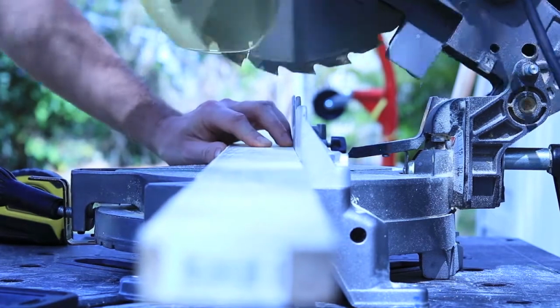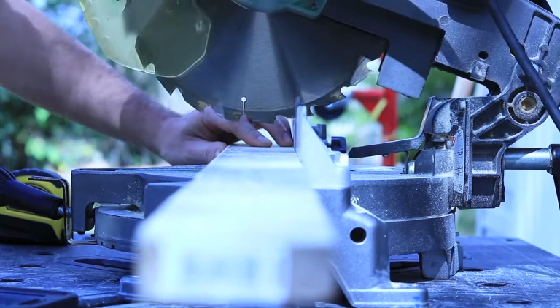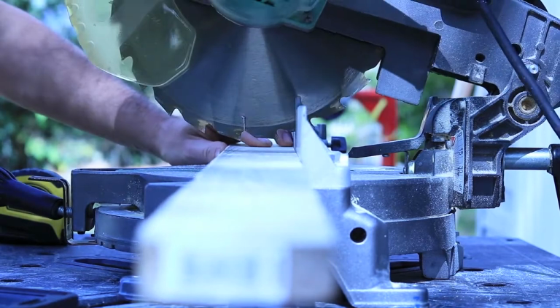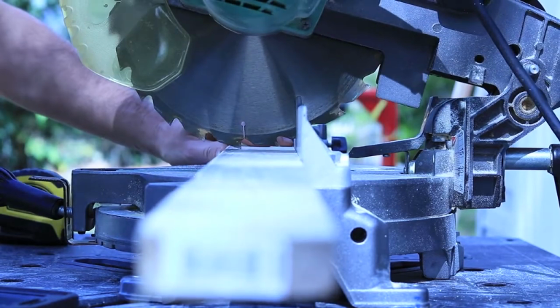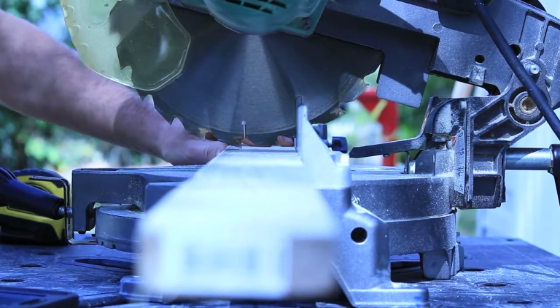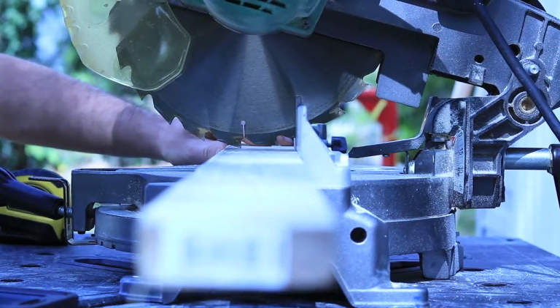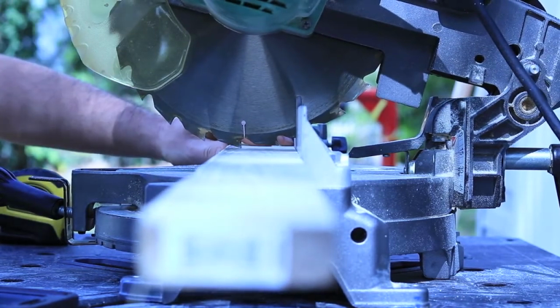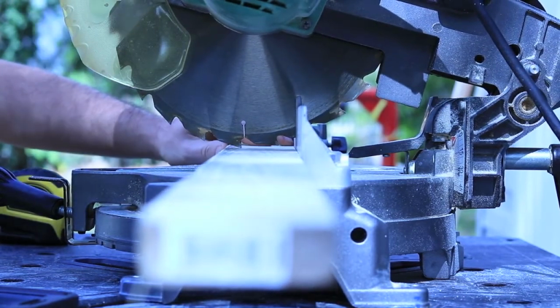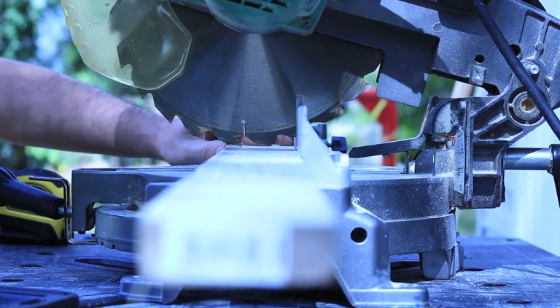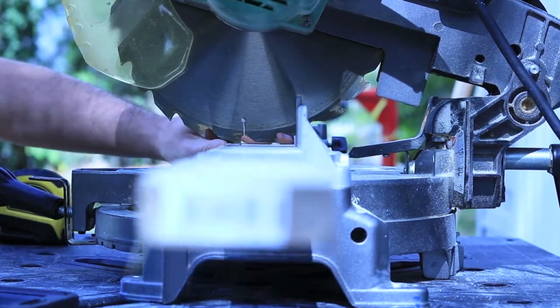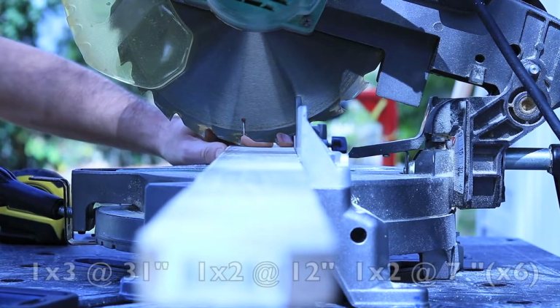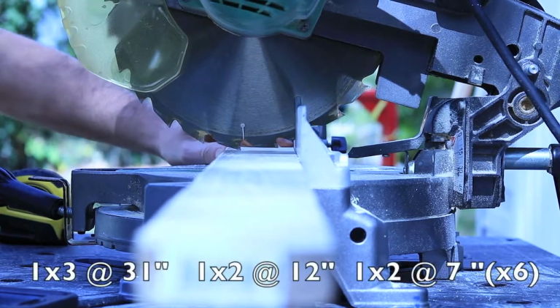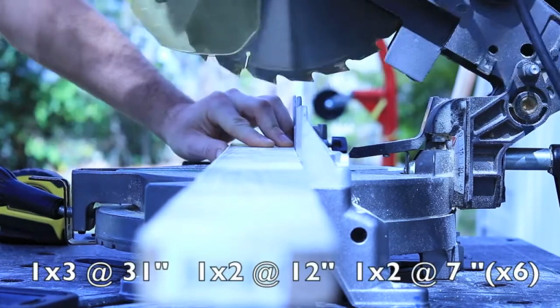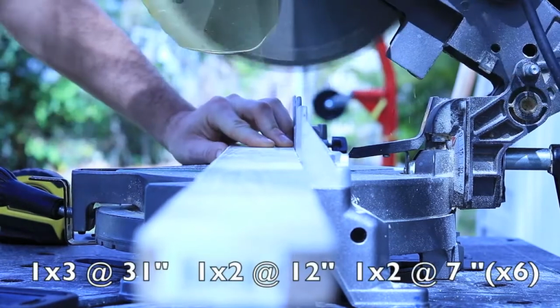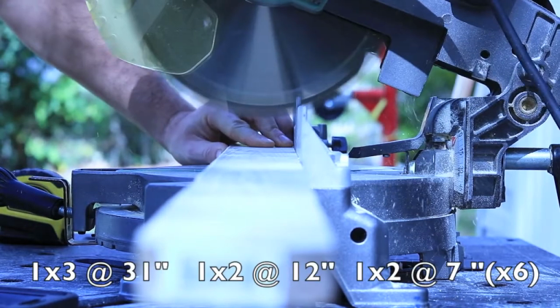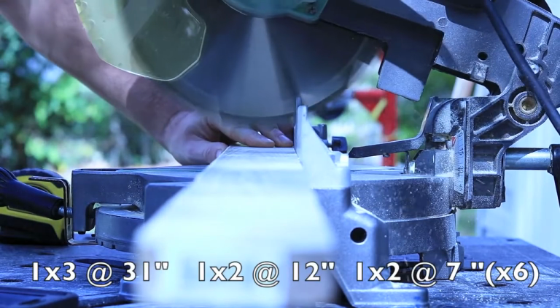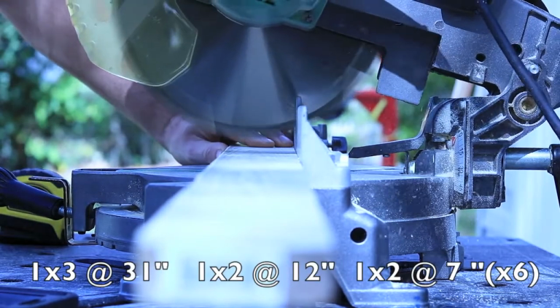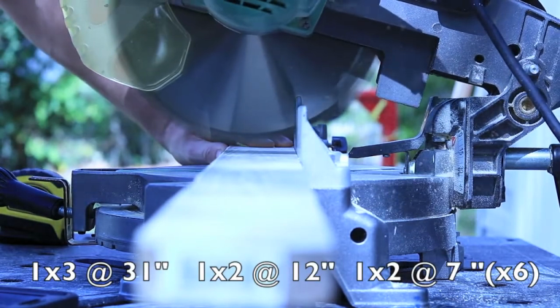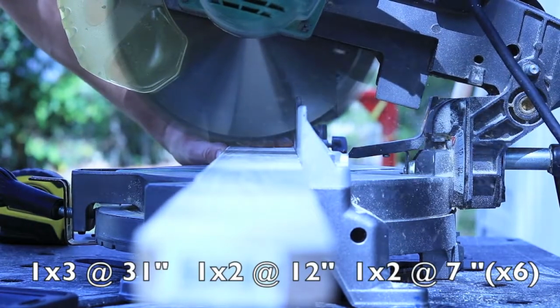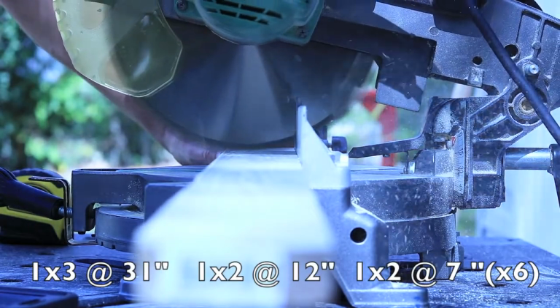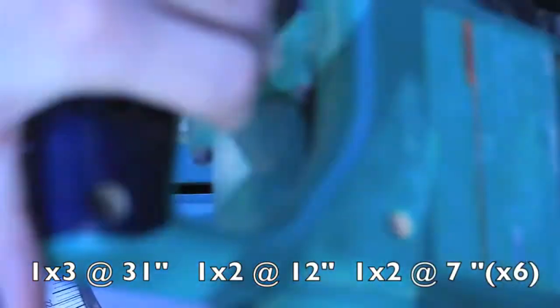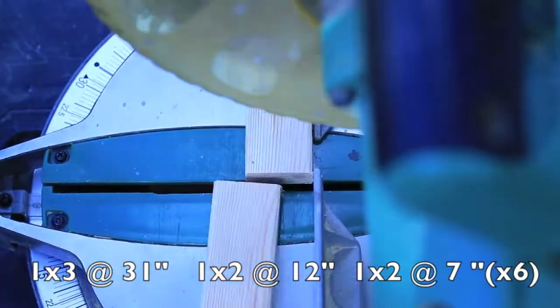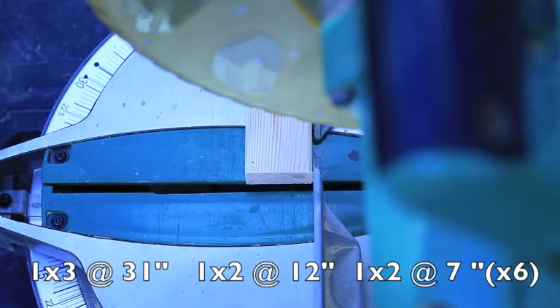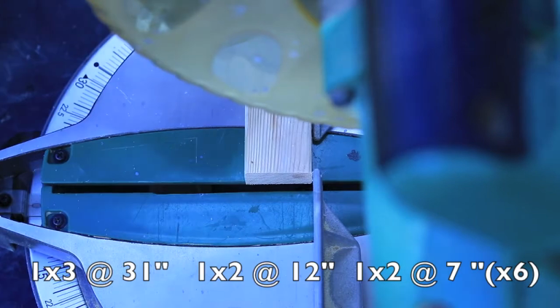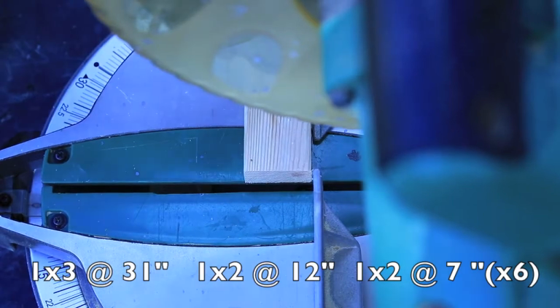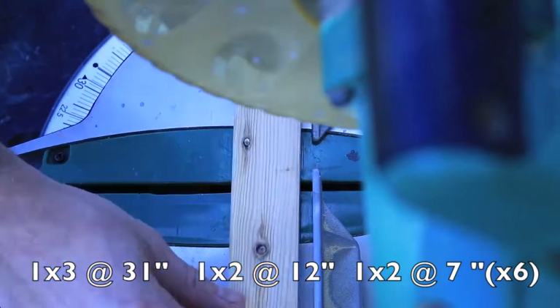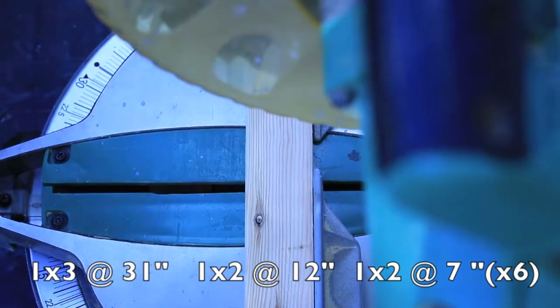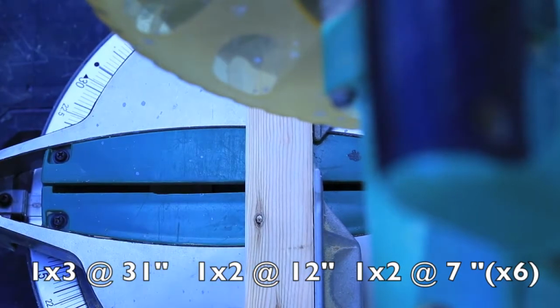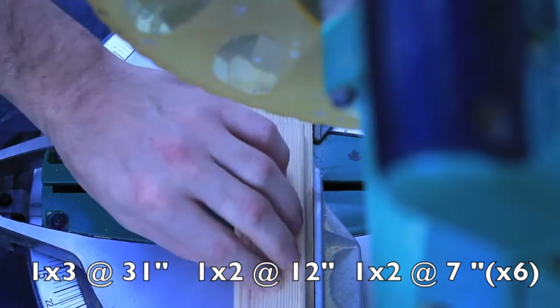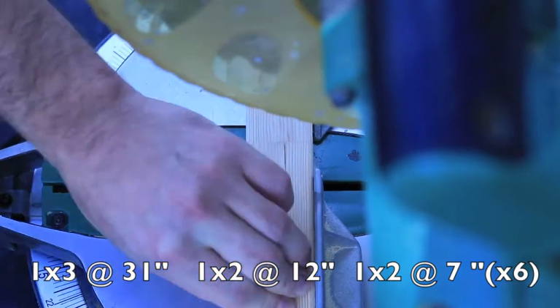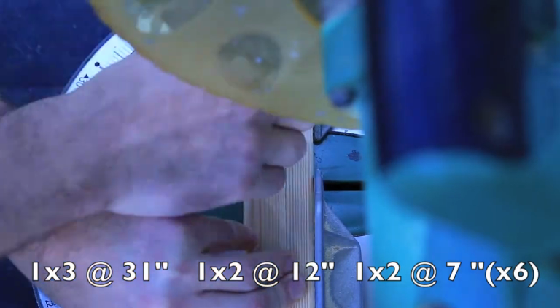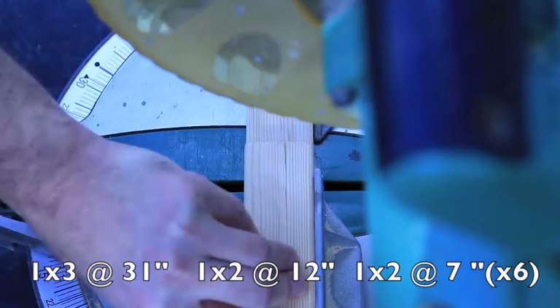First step is to get into the cuts. For your 1x3 you're cutting at around 31 inches. Then the 1x2 you're going to have seven cuts - one cut is going to be 12 inches and you're going to have six cuts at seven inches.